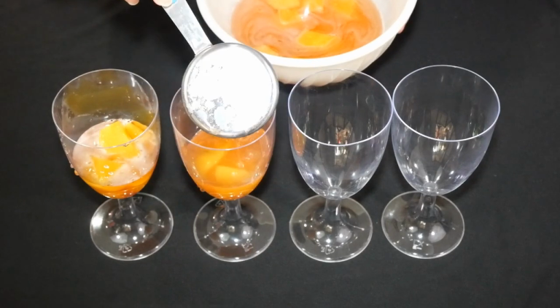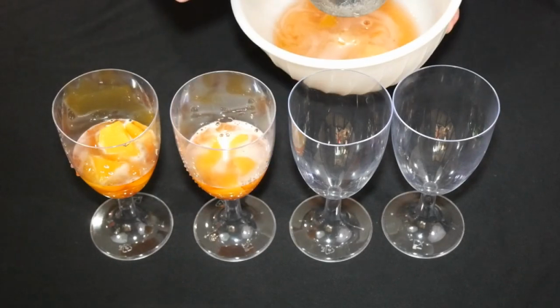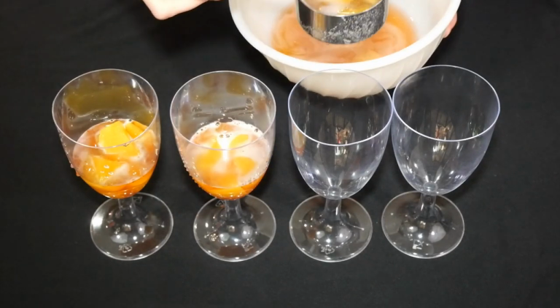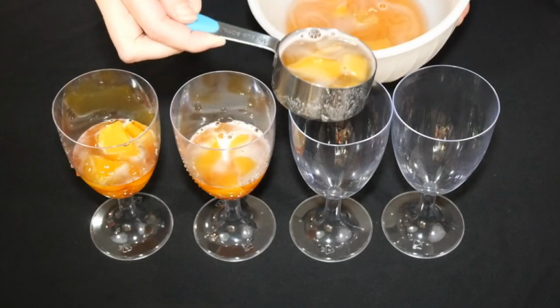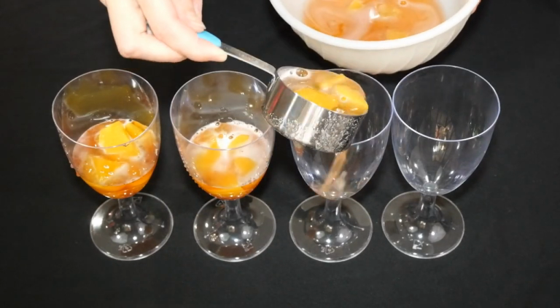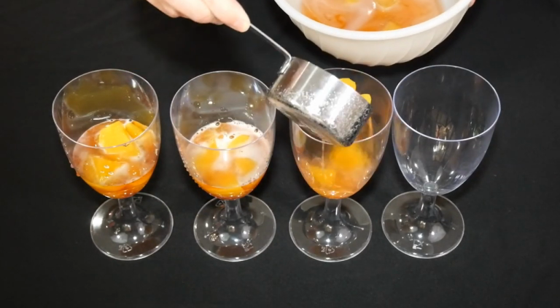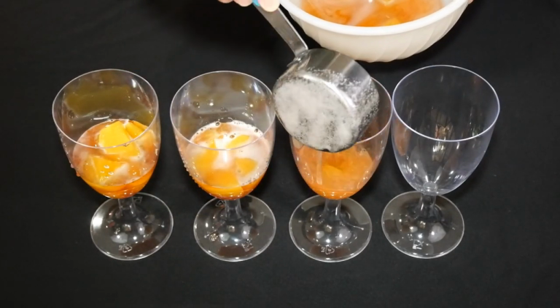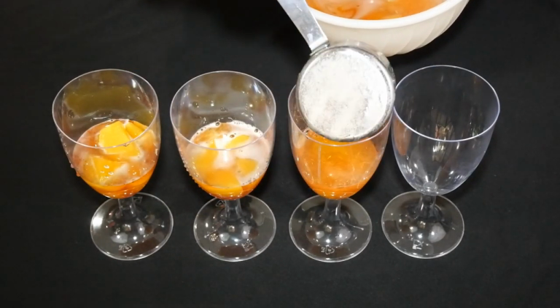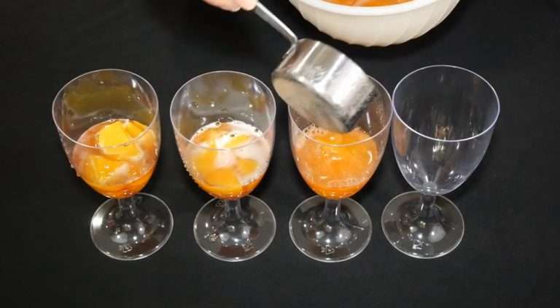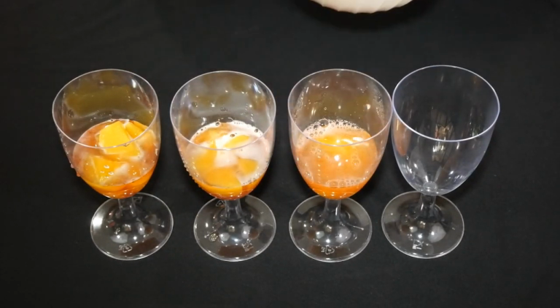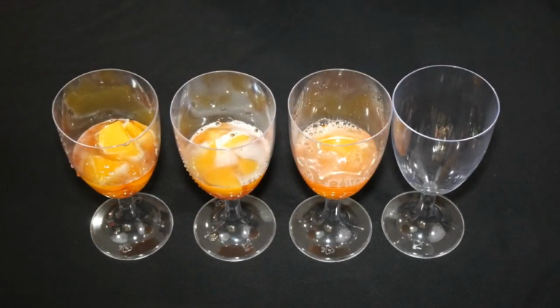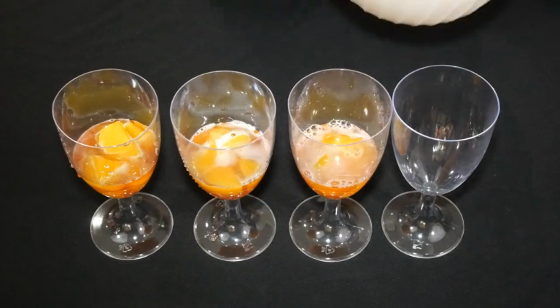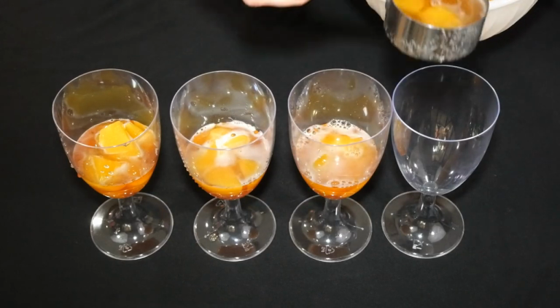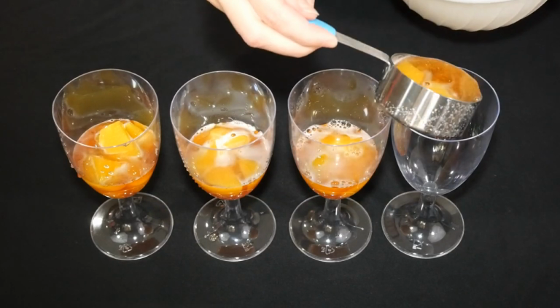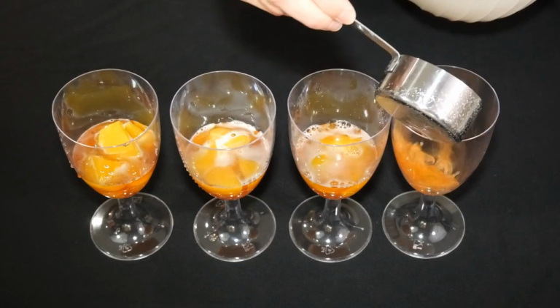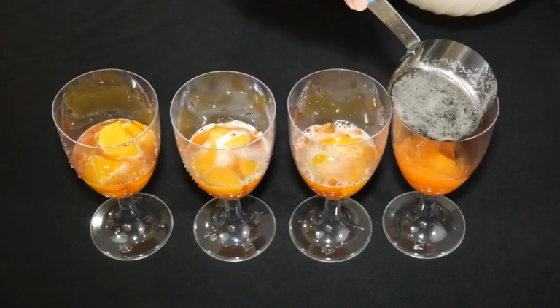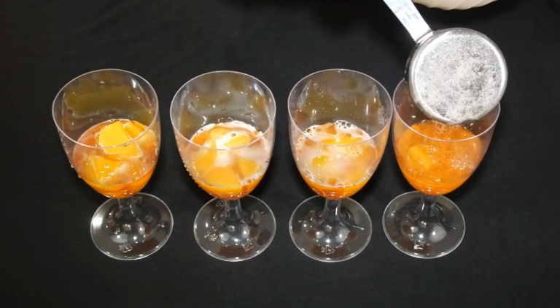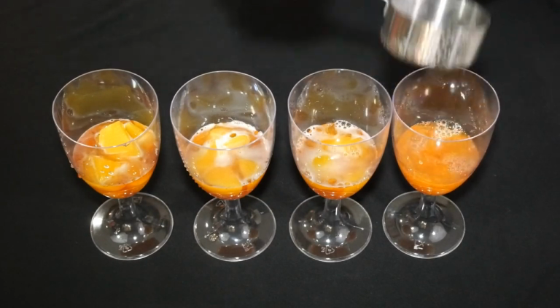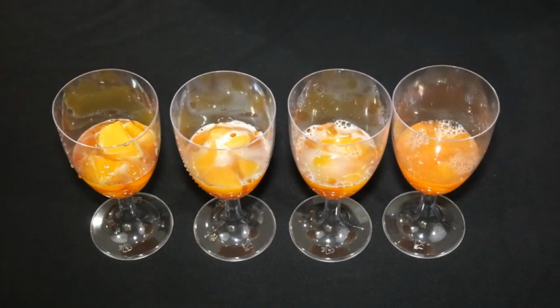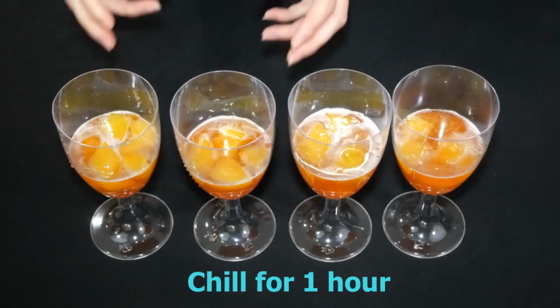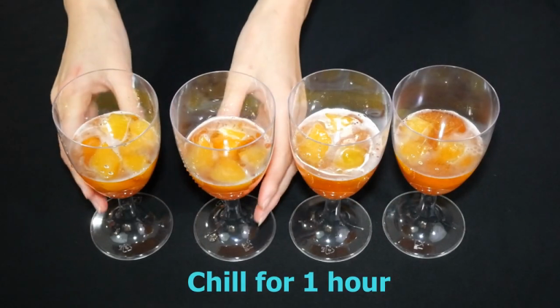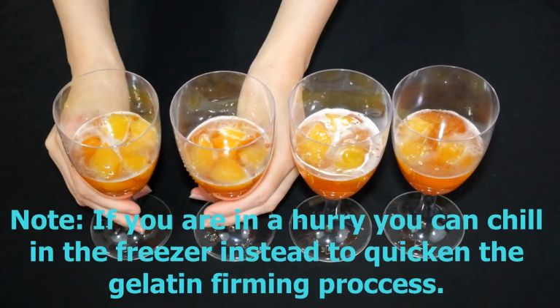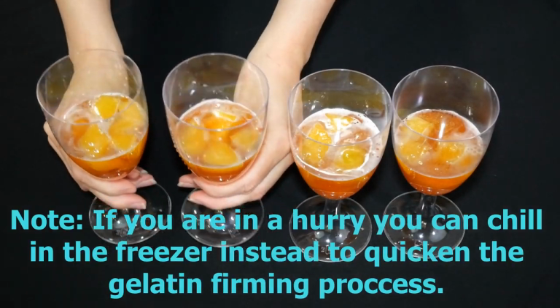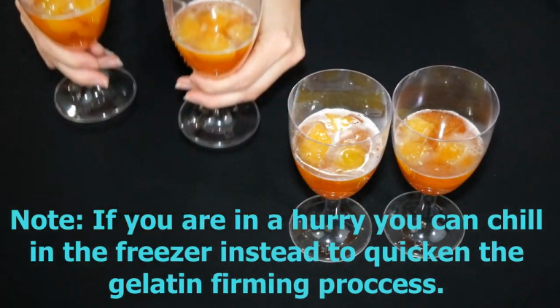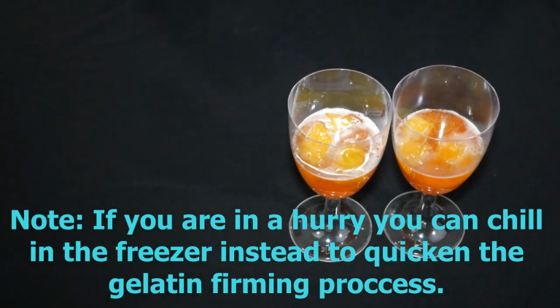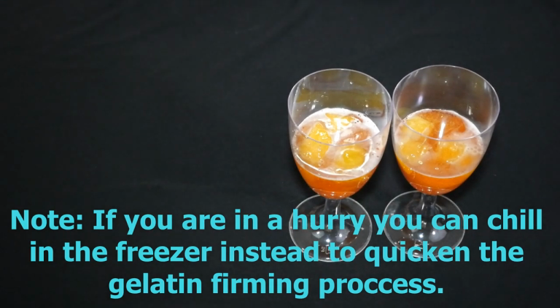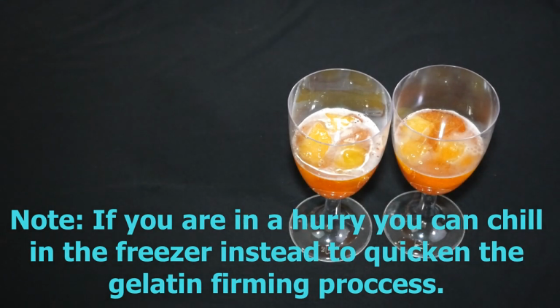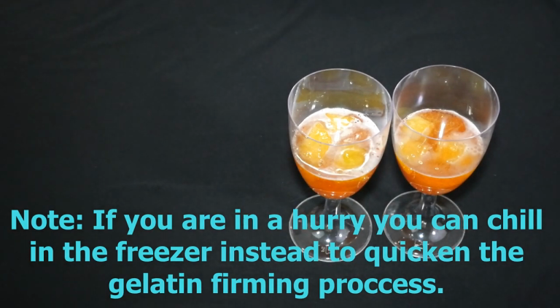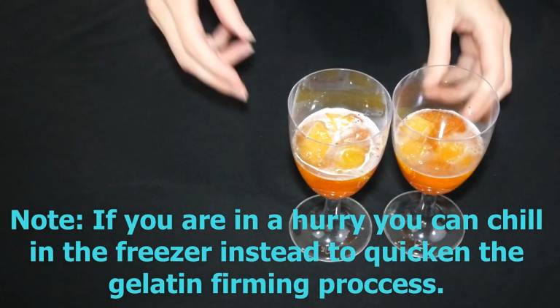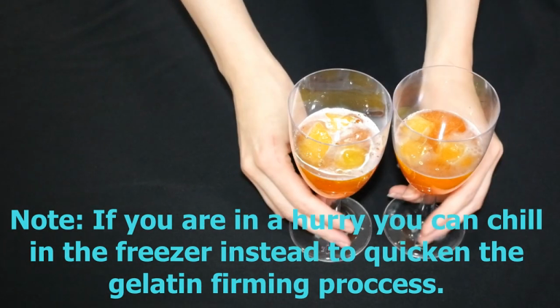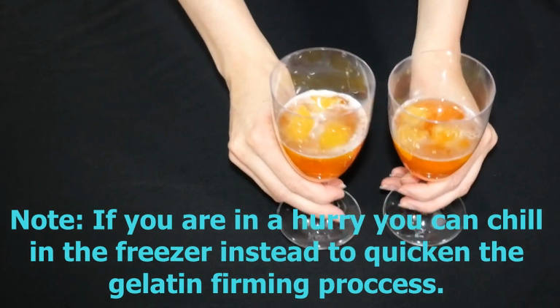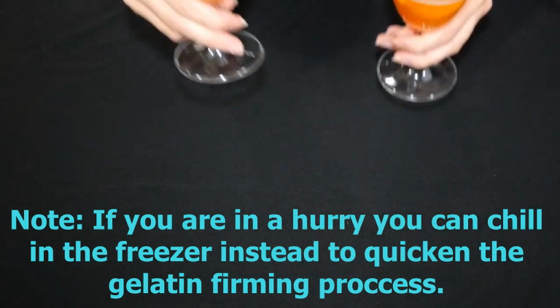If you don't want to measure it out, you can also just eyeball it — whatever works for you. Once you have filled your glasses, cover them and let them chill in the refrigerator for about one hour to help the gelatin set. Then after that hour, we will work on bowl number two.